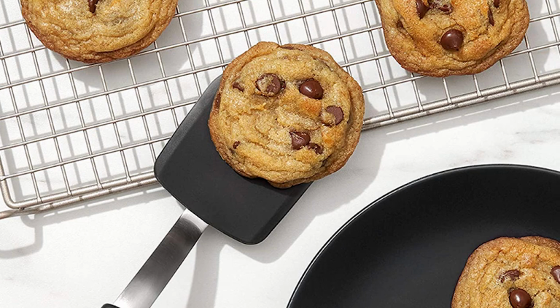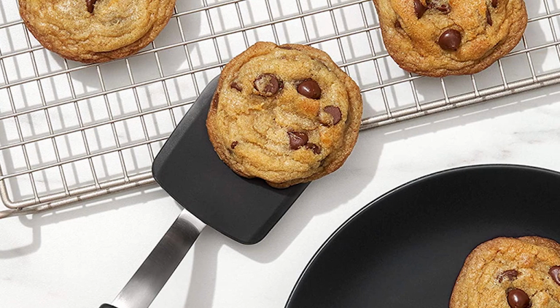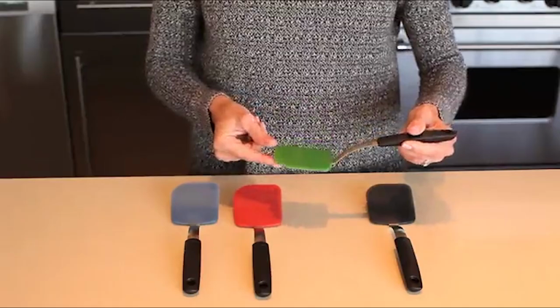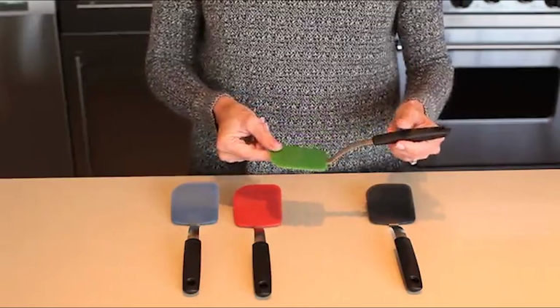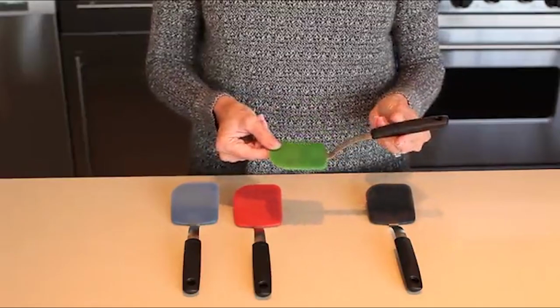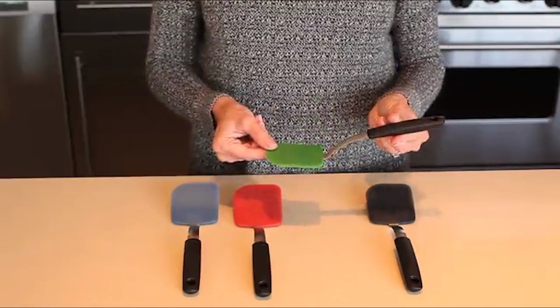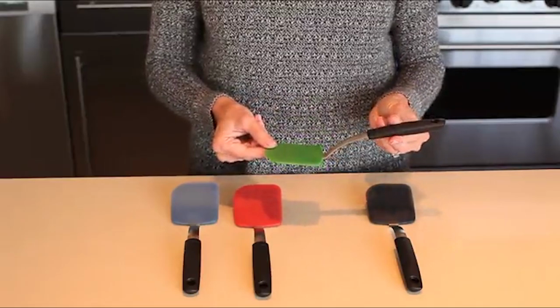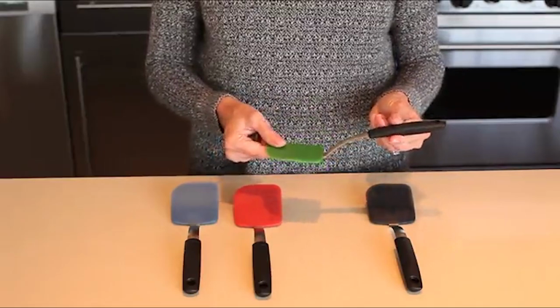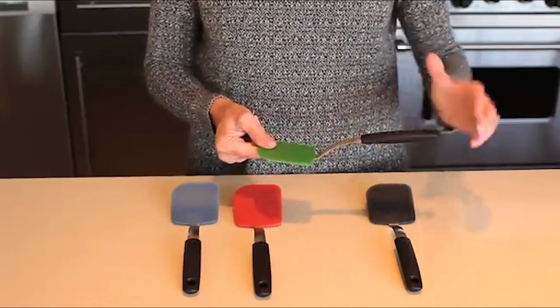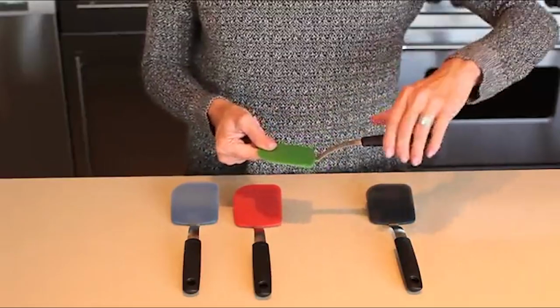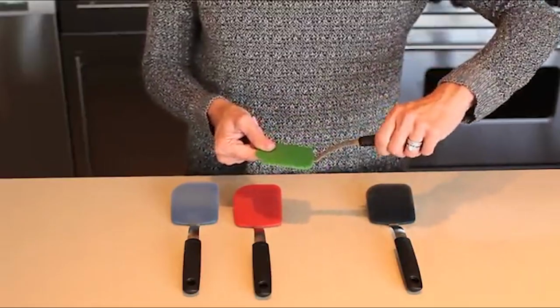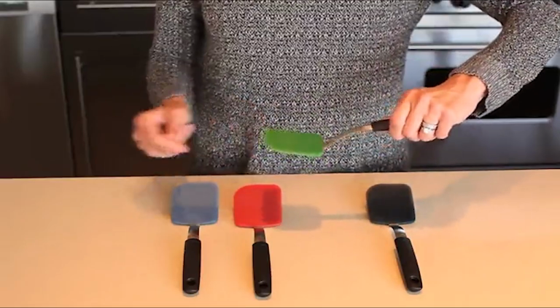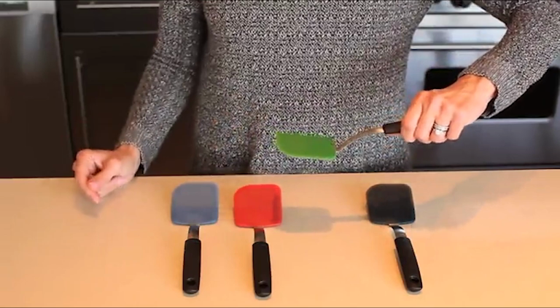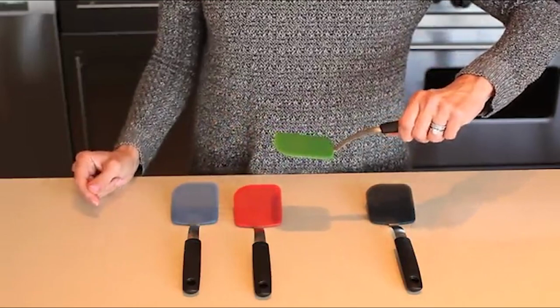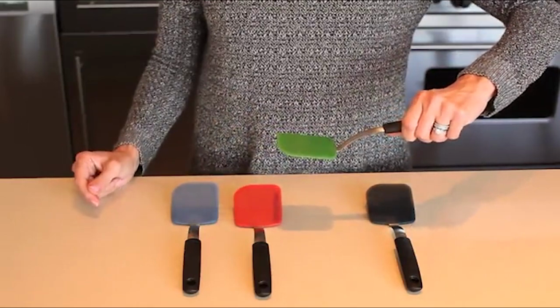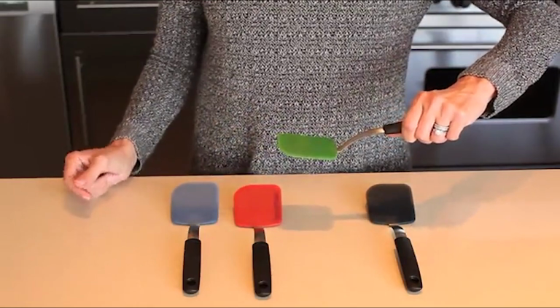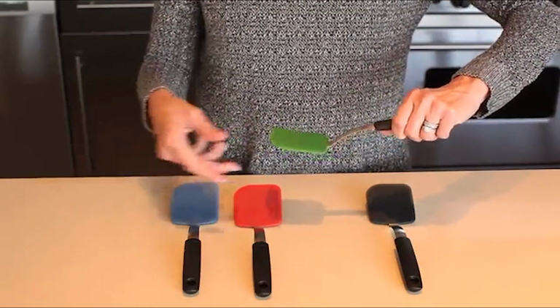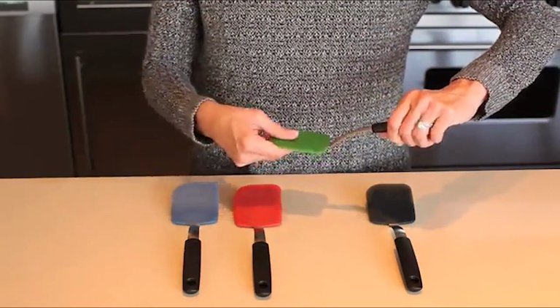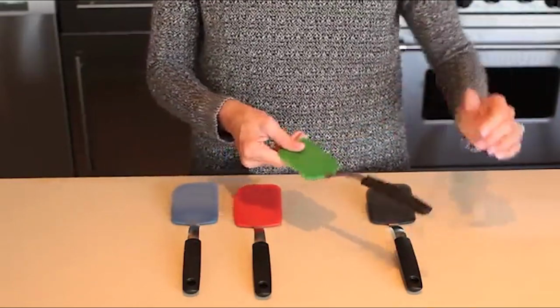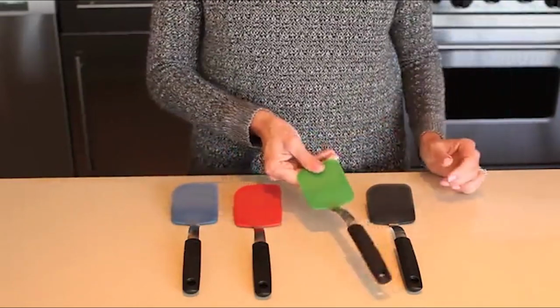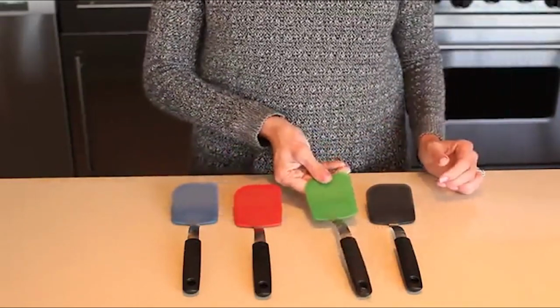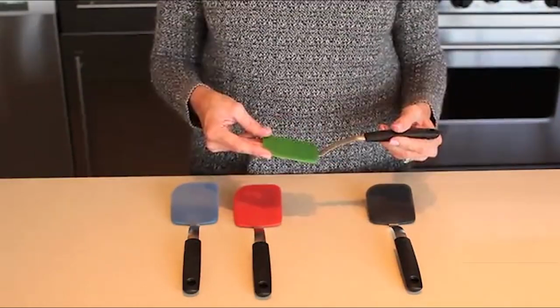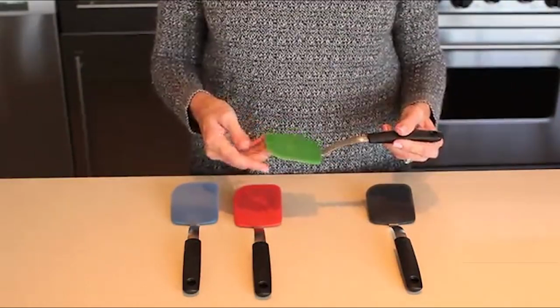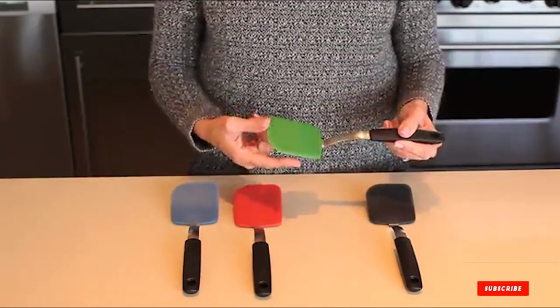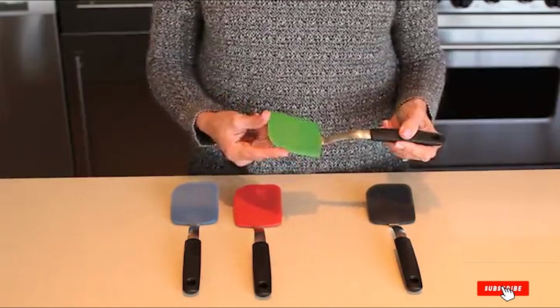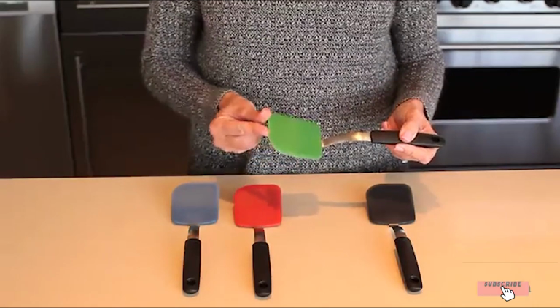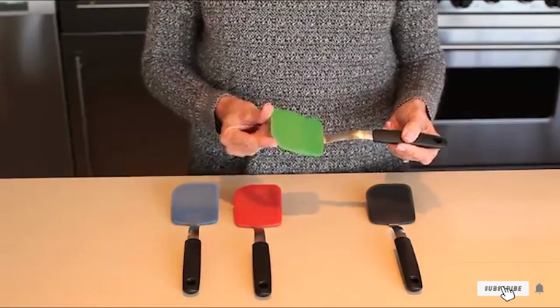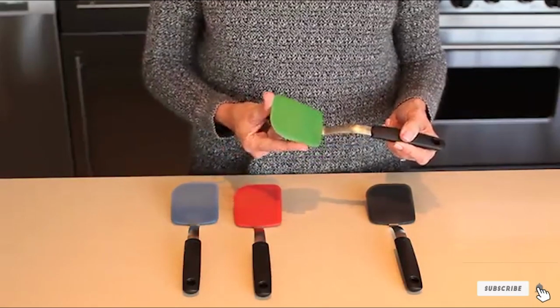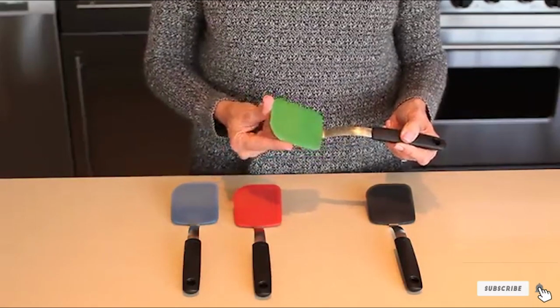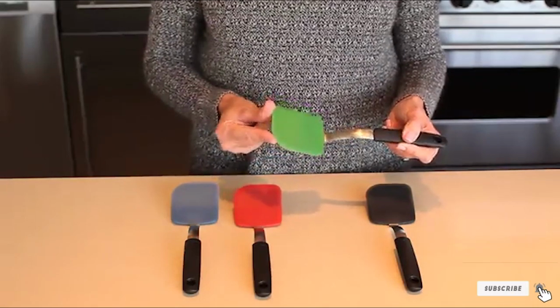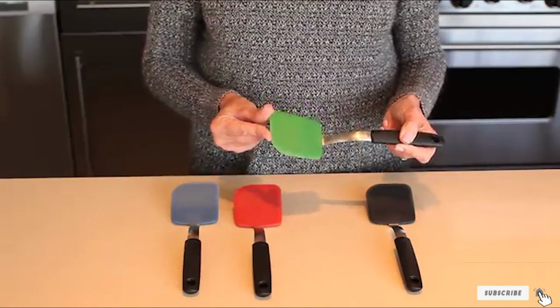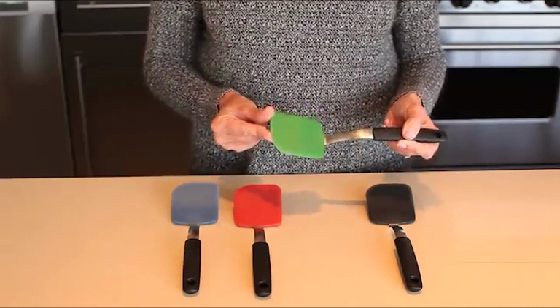The rigid center keeps the cookie flat so it won't crack or break, and the cookies slide easily off the non-stick surface of the spatula. You can also use this to transfer unbaked cookie dough to your baking sheet, and the rounded edge can be used to scrape dough from spoons or the corners of a mixing bowl.